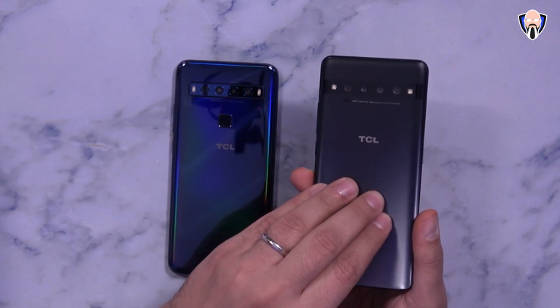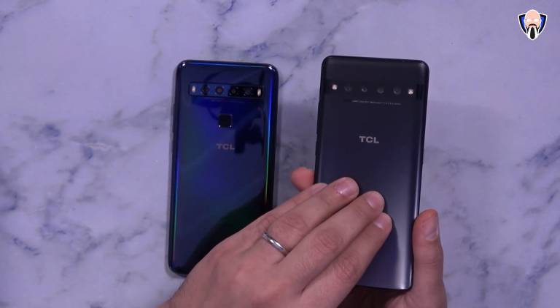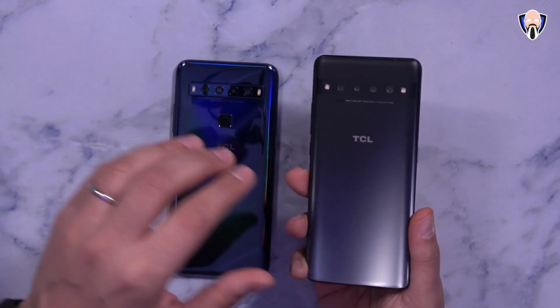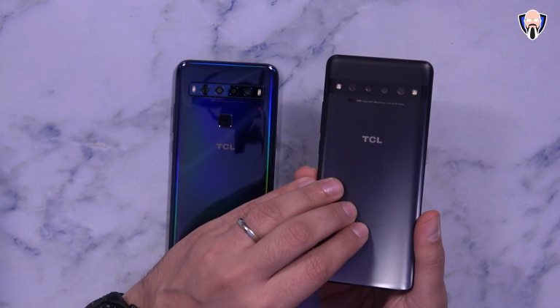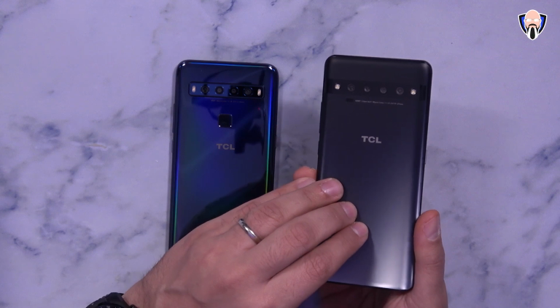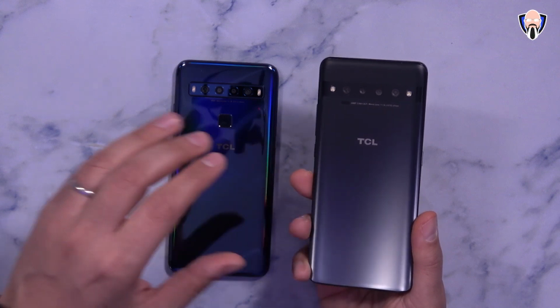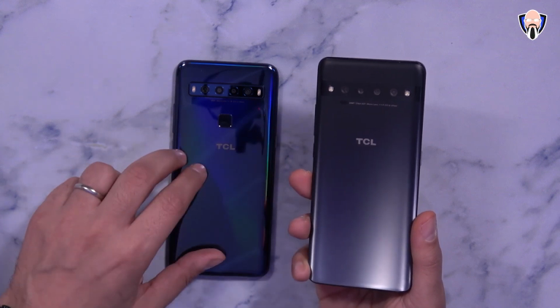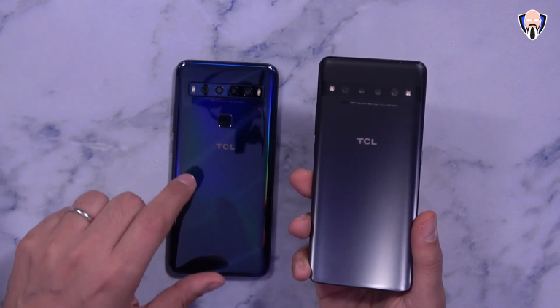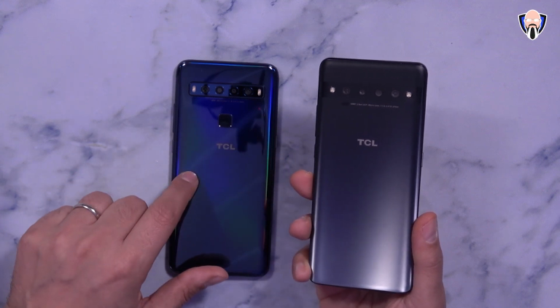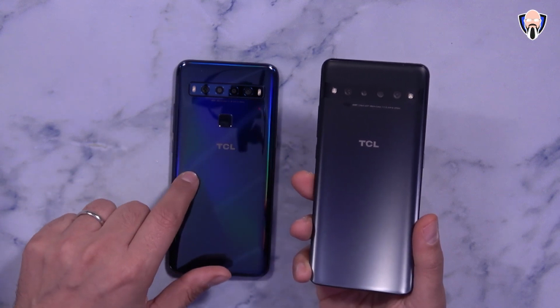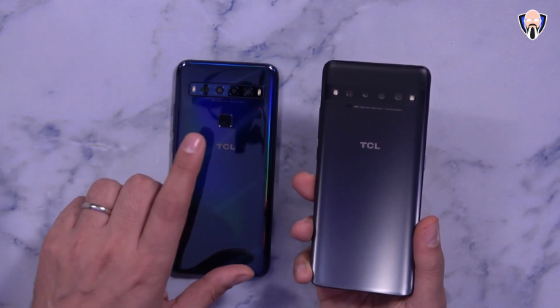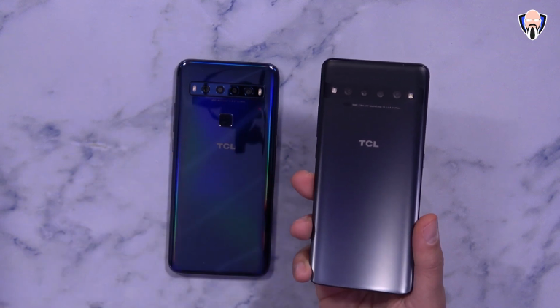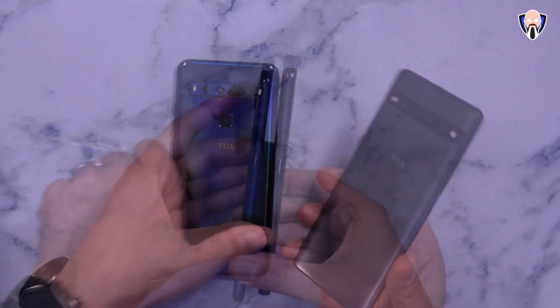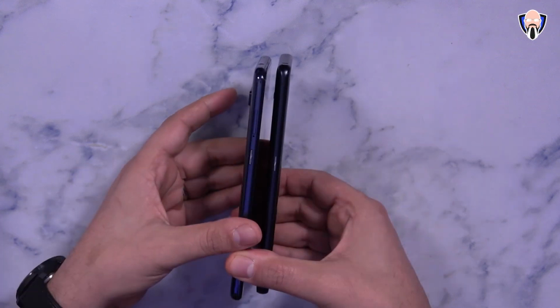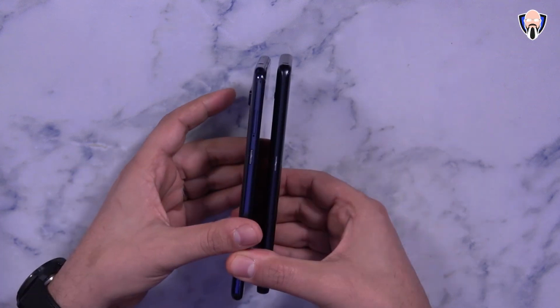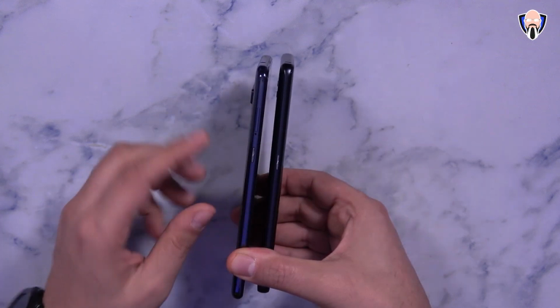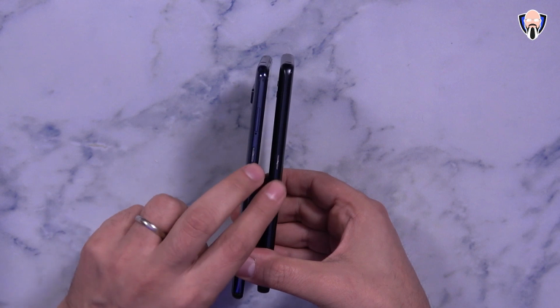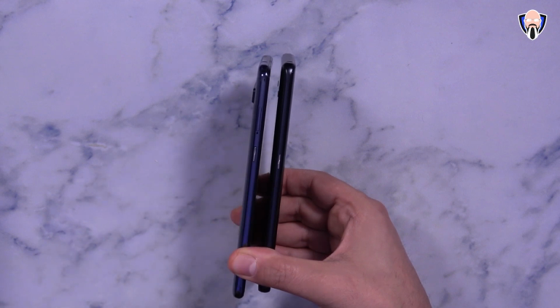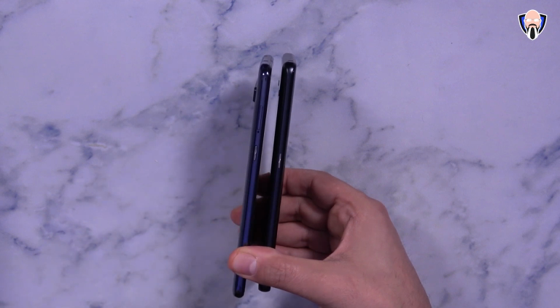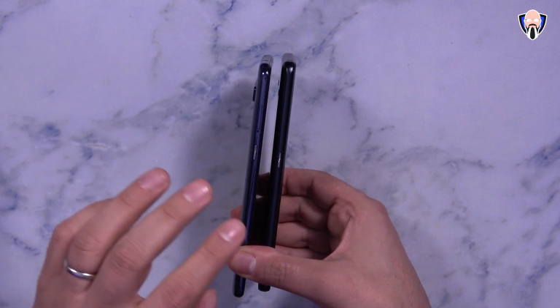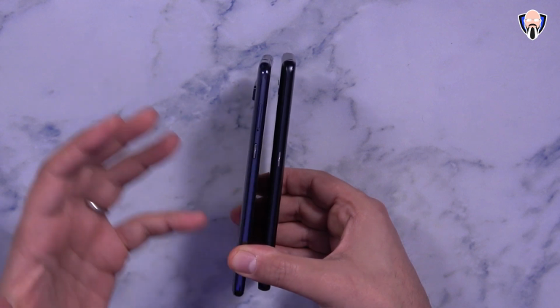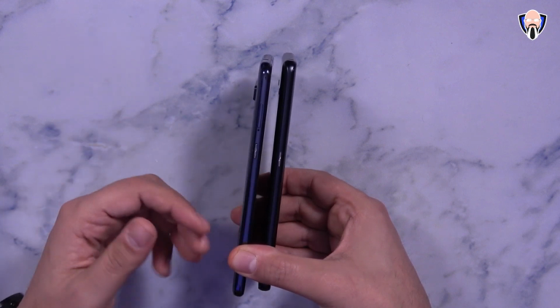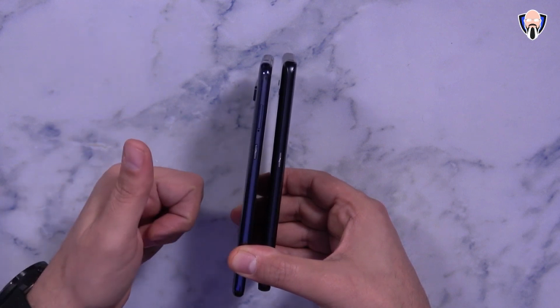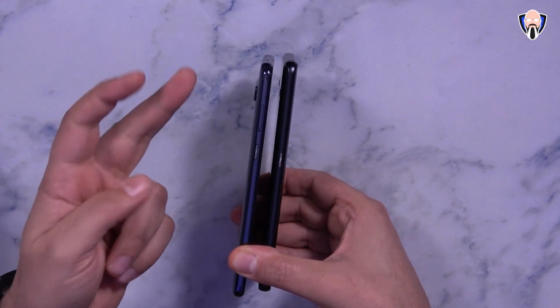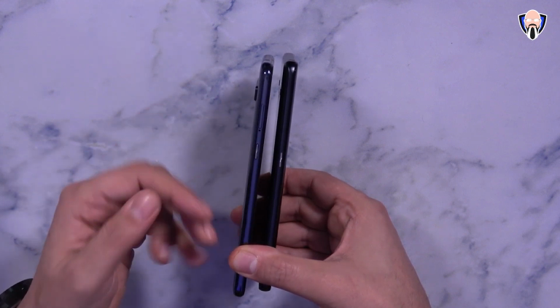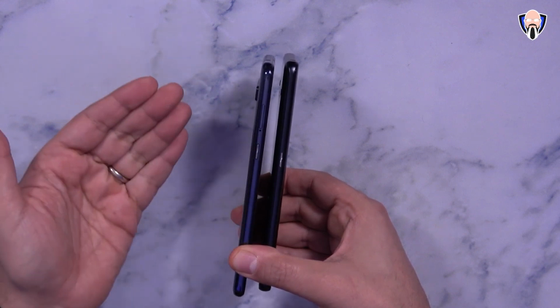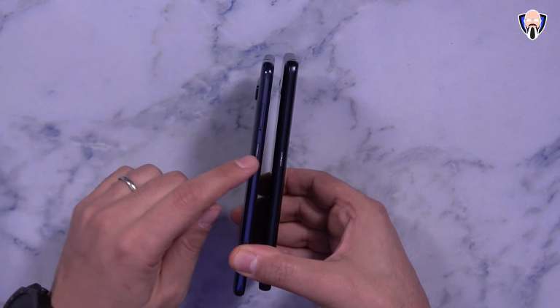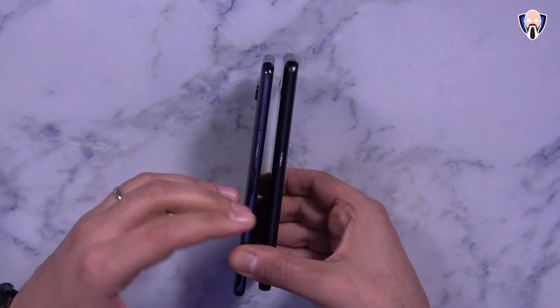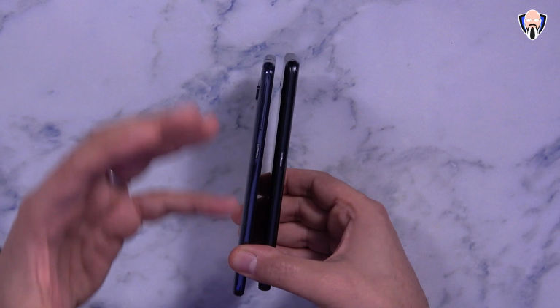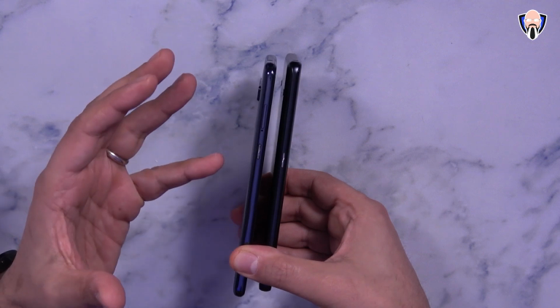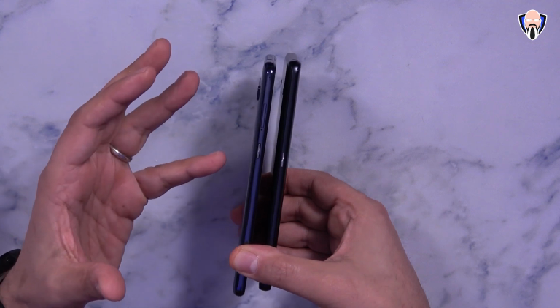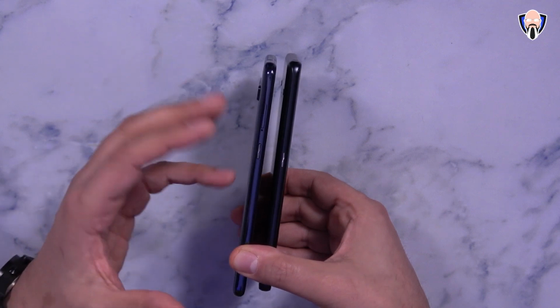The 10 Pro has a 4500mAh battery supported by Quick Charge 3.0, while the 10L has a 4000mAh battery with fast charging. On the left side, both devices have an action button that you can configure with a single press, double press, or long press, and you can customize each to your preference.